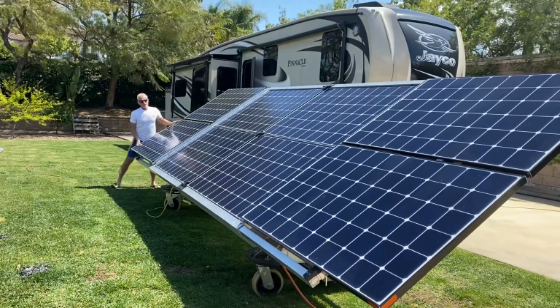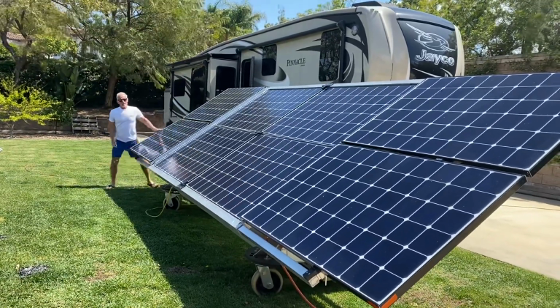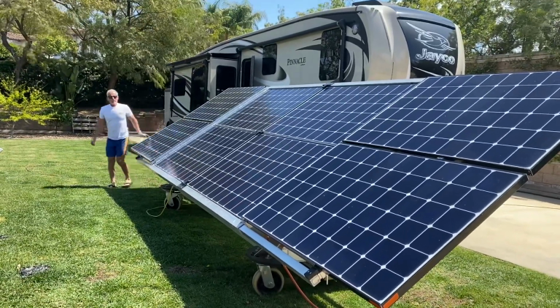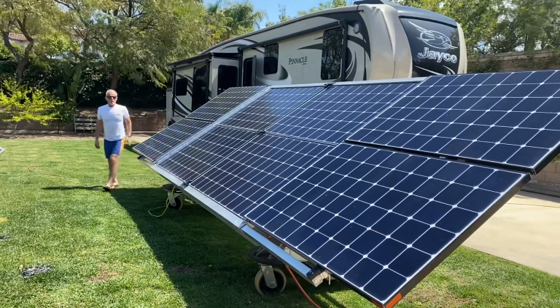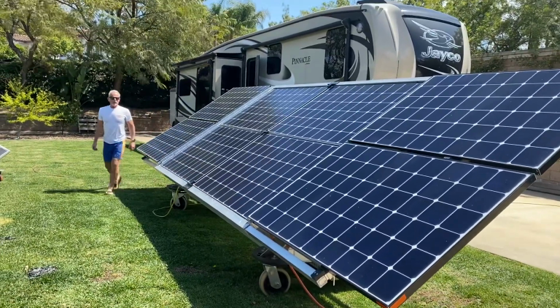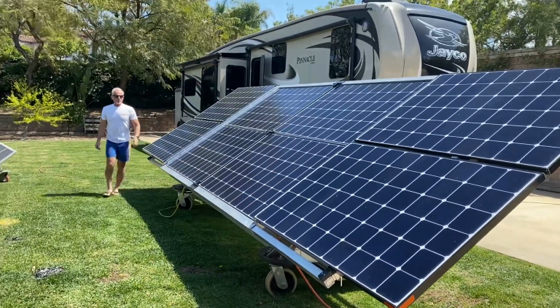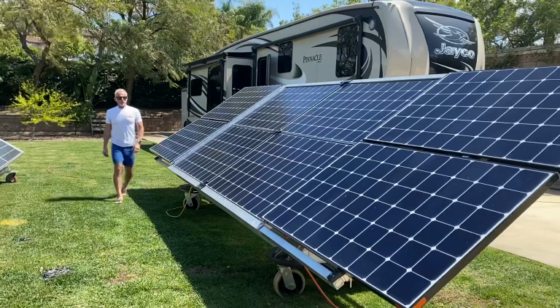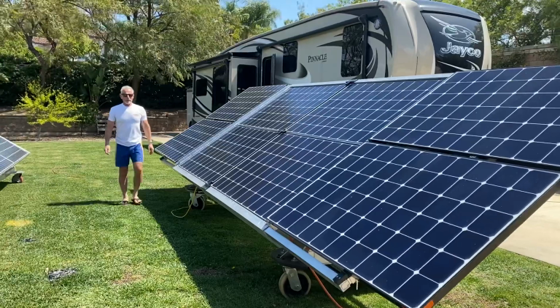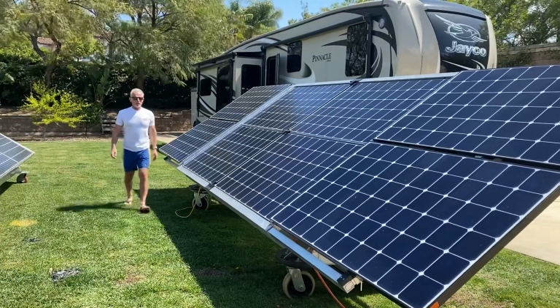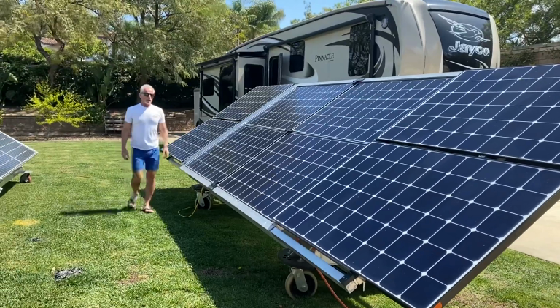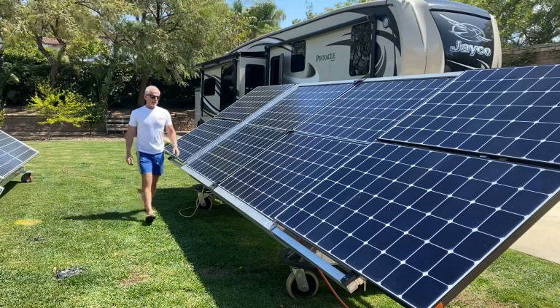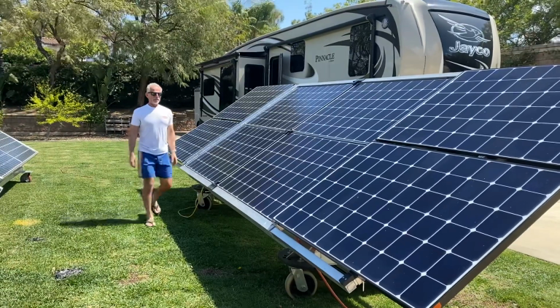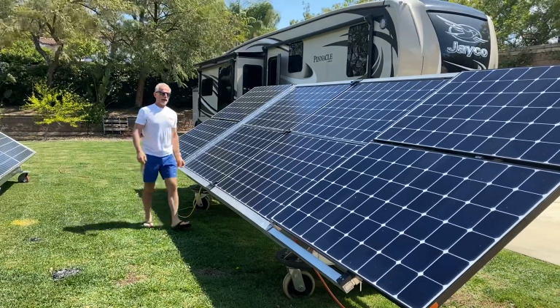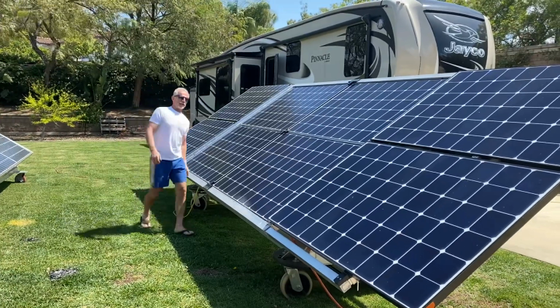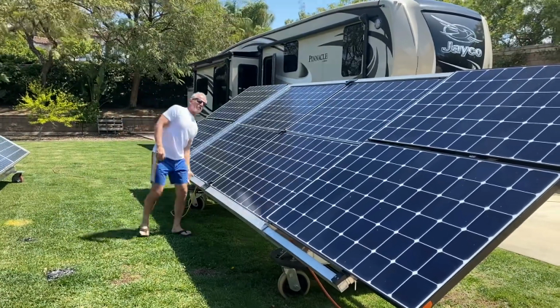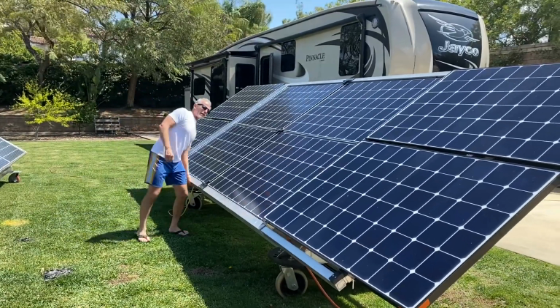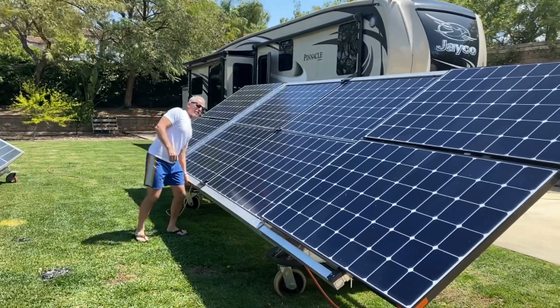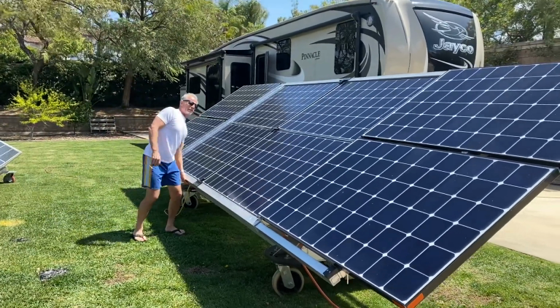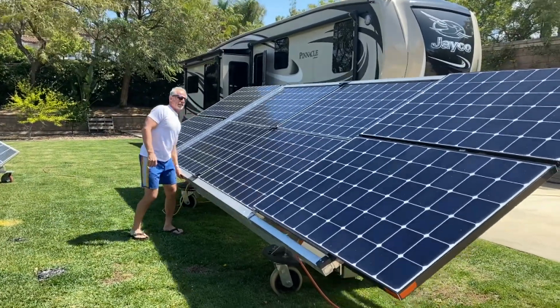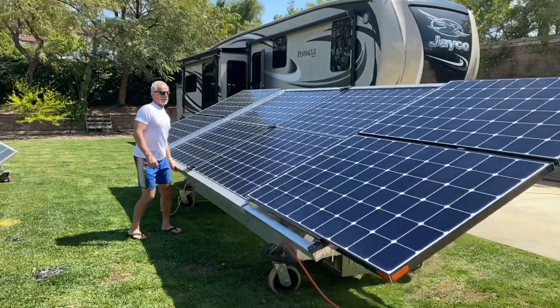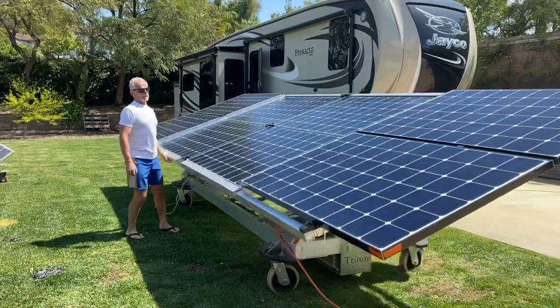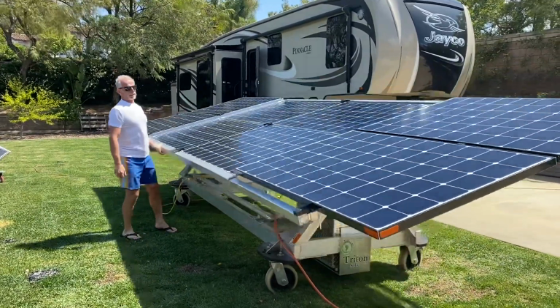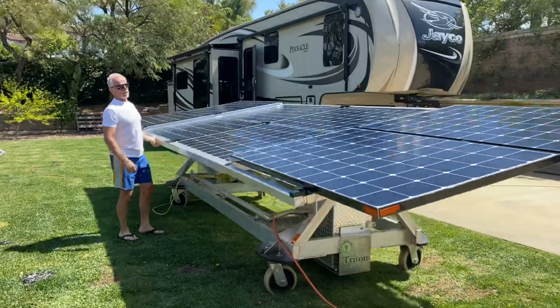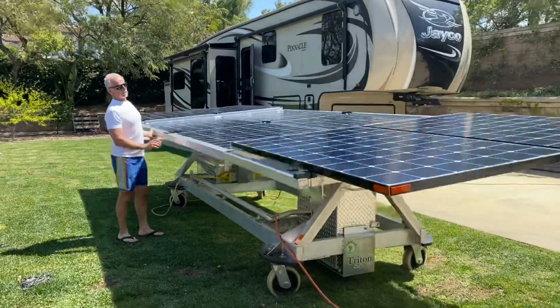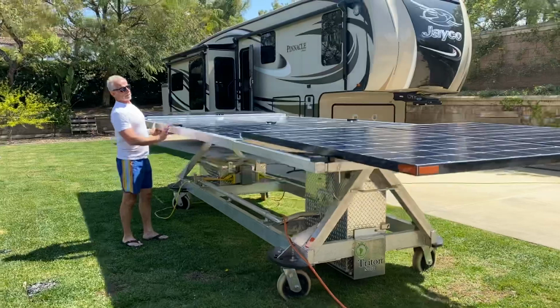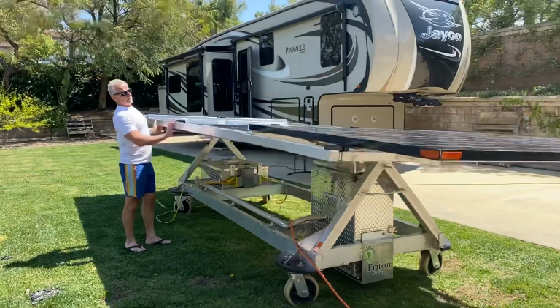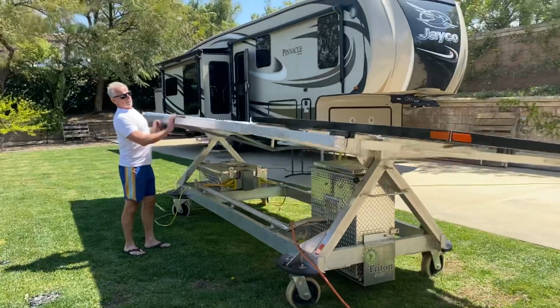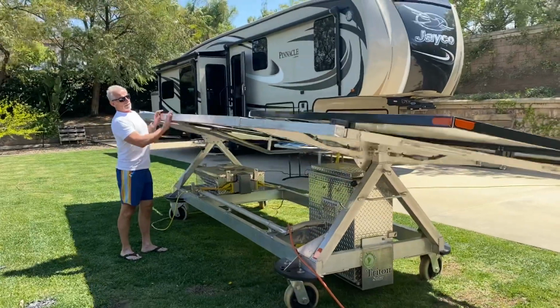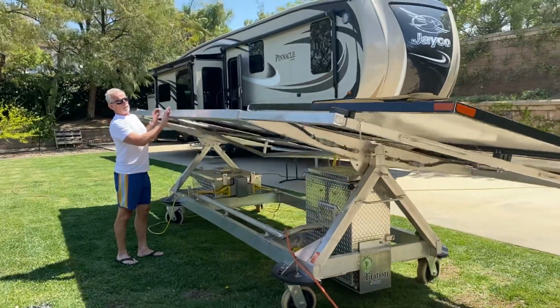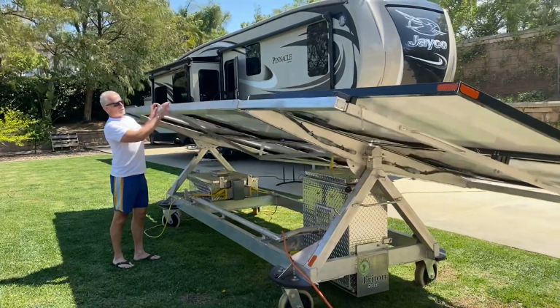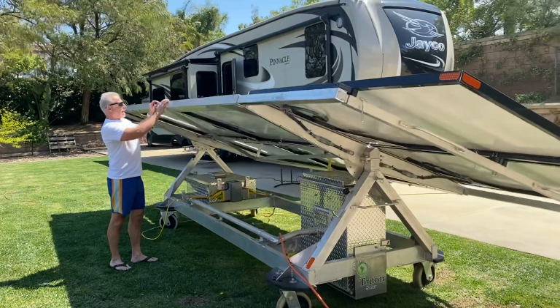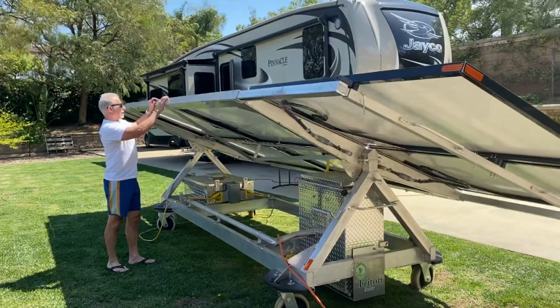It's equipped with up to 40 kilowatts of battery backup and a 6,000 continuous watt inverter.